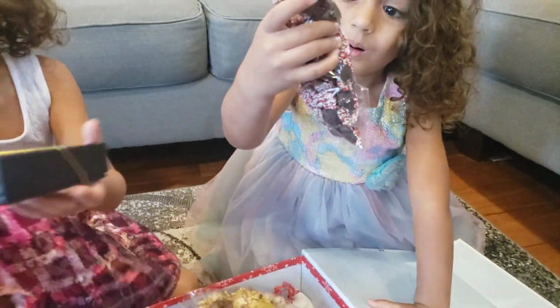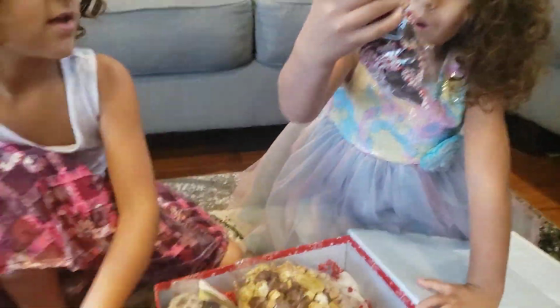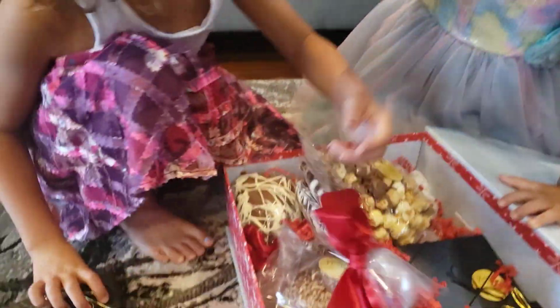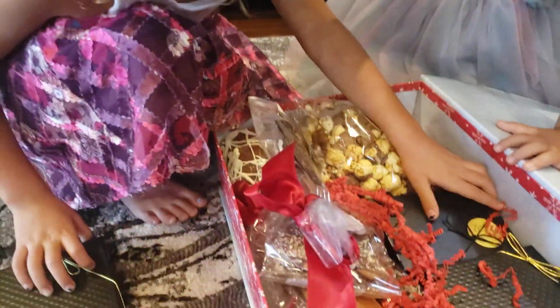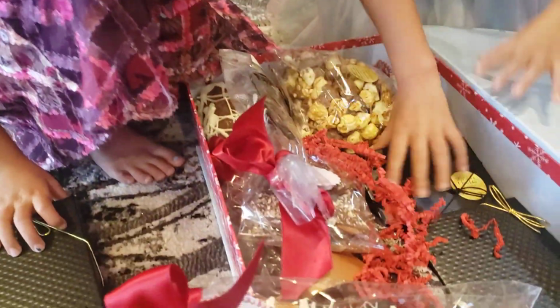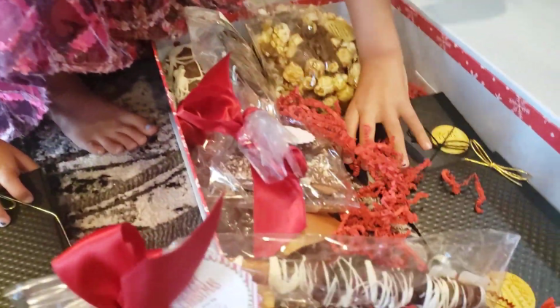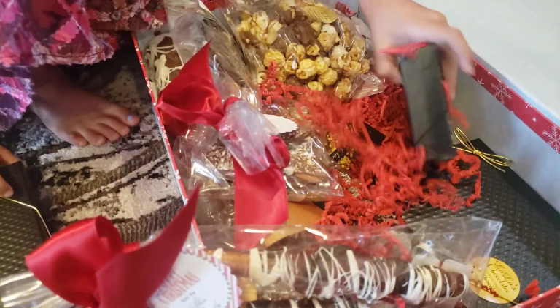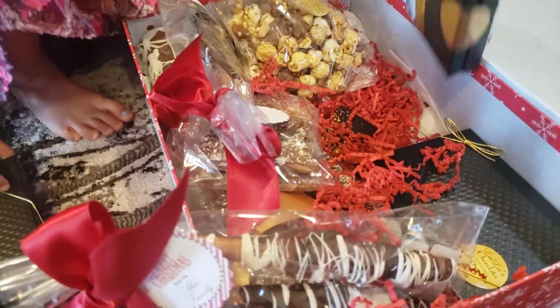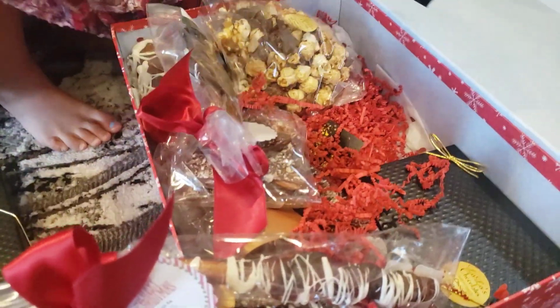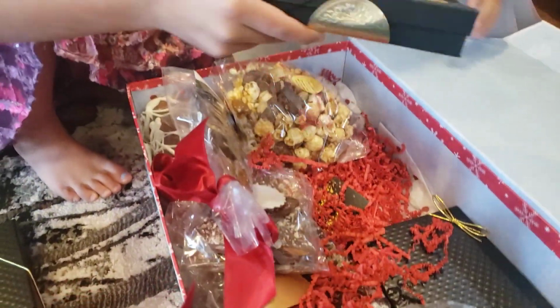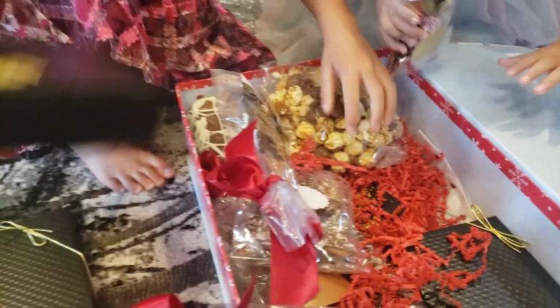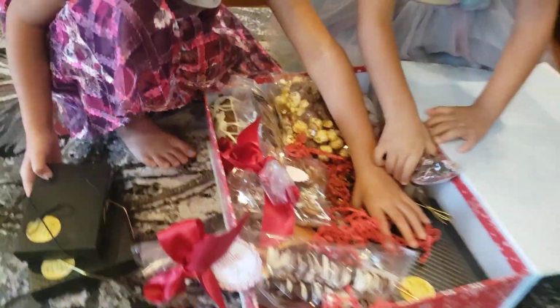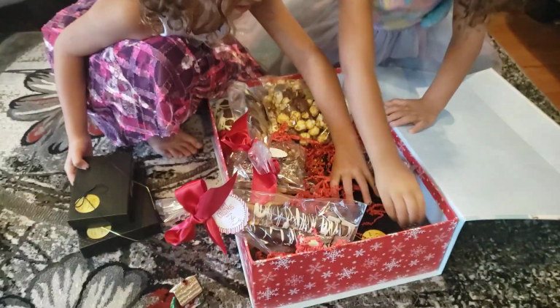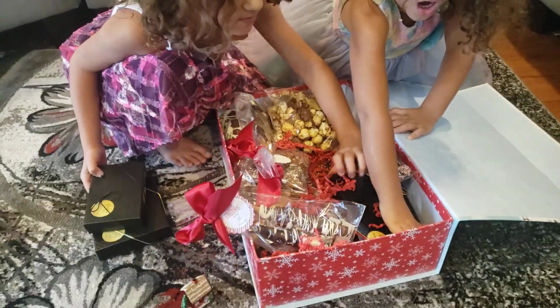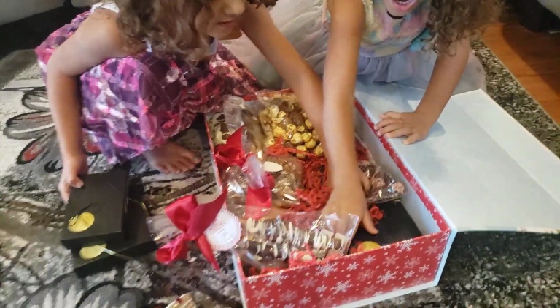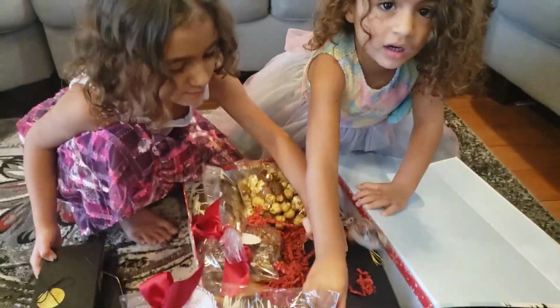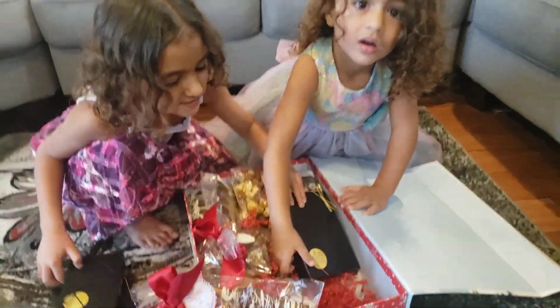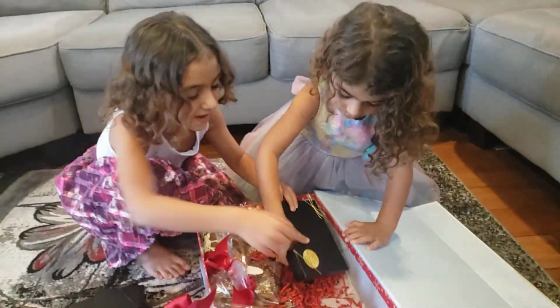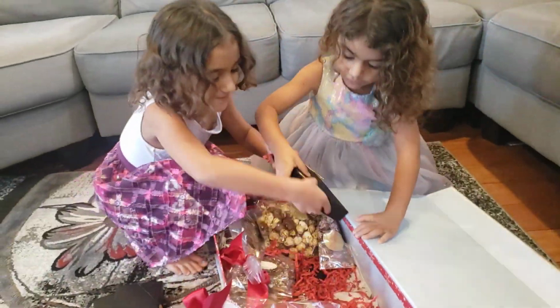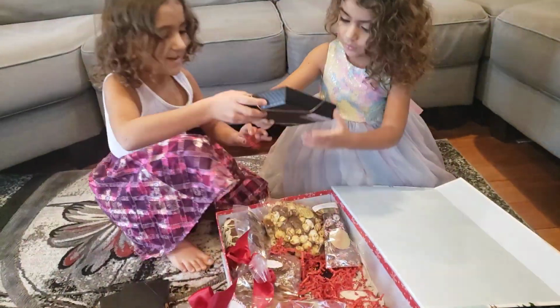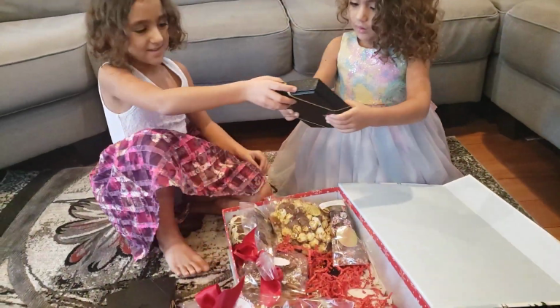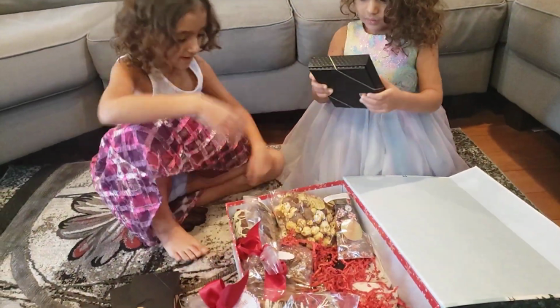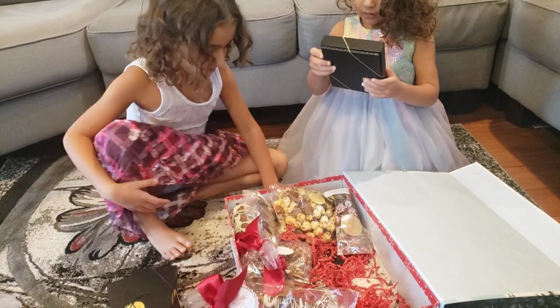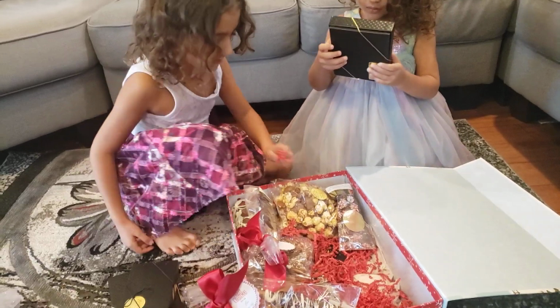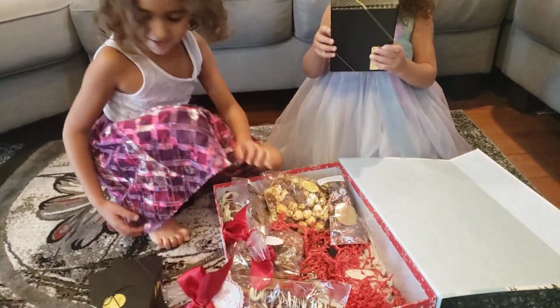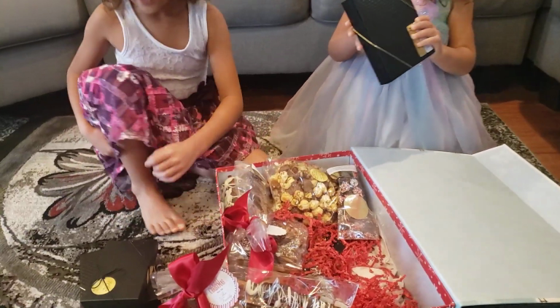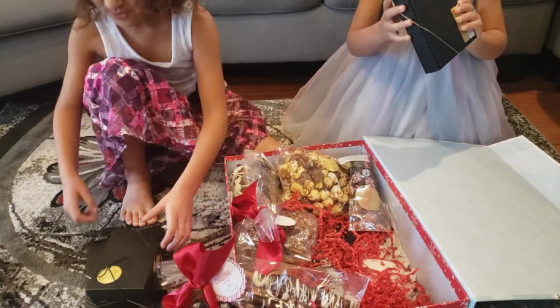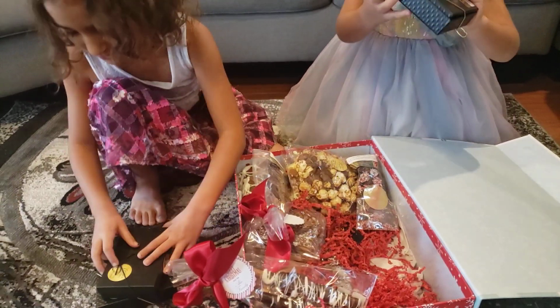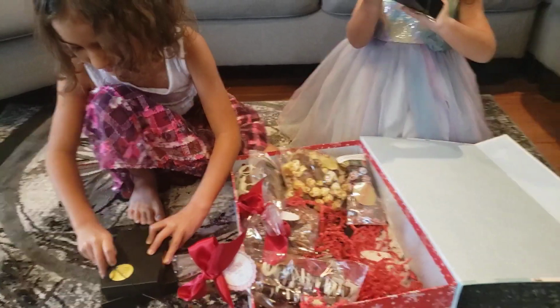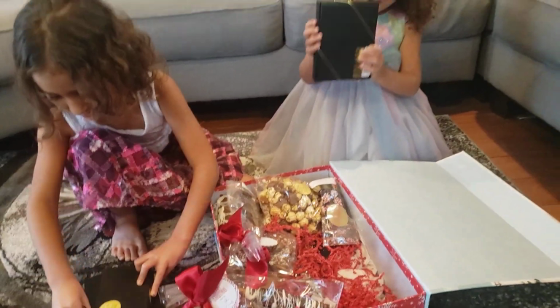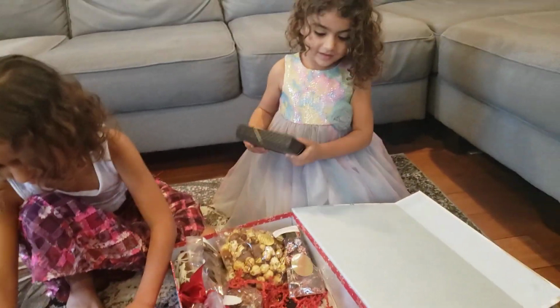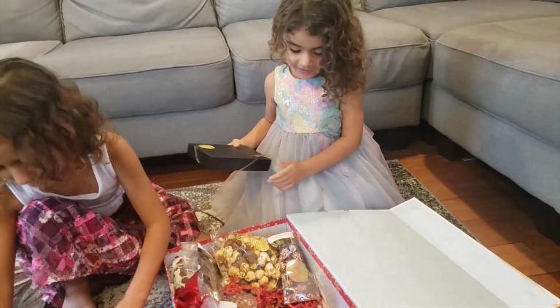Chocolate. And more chocolate. Wow. How many boxes of chocolate is there? This is some orange basket in there.